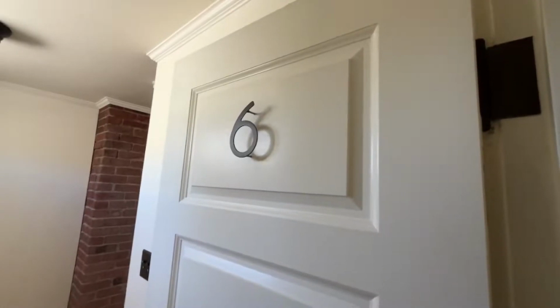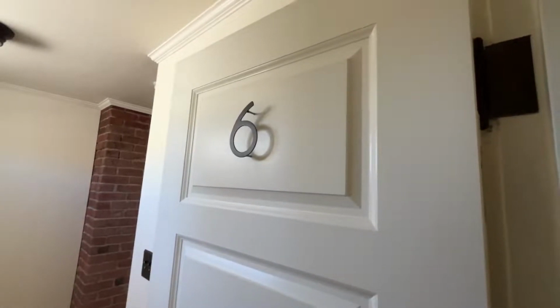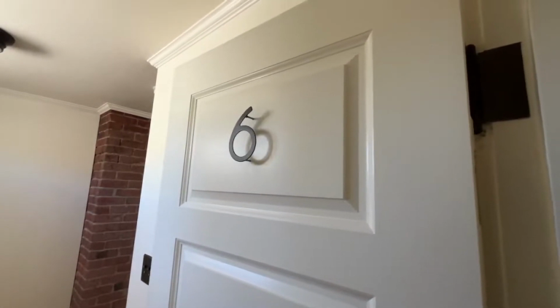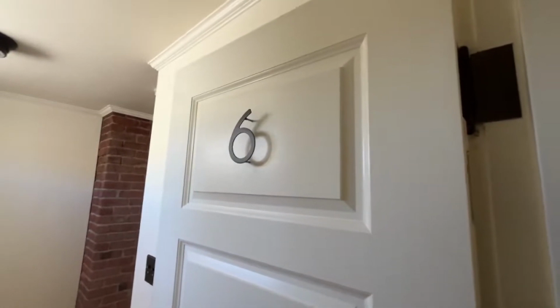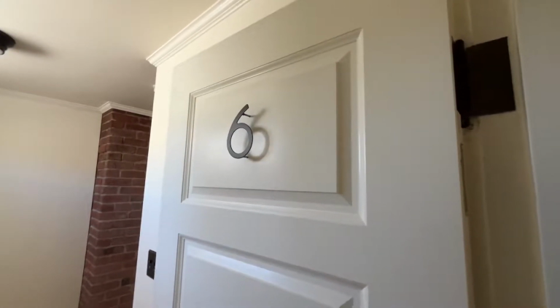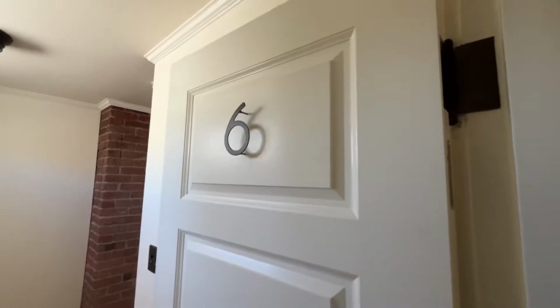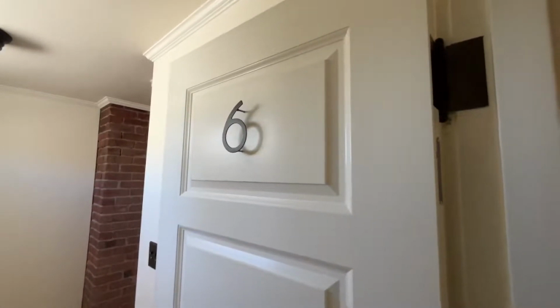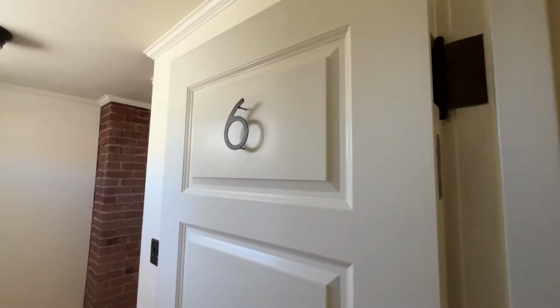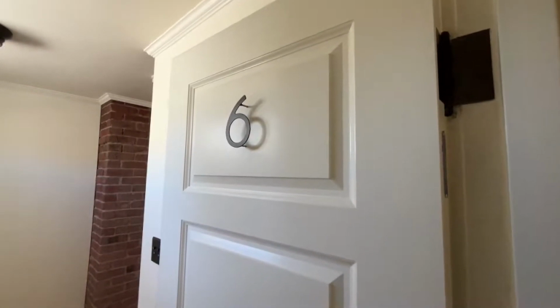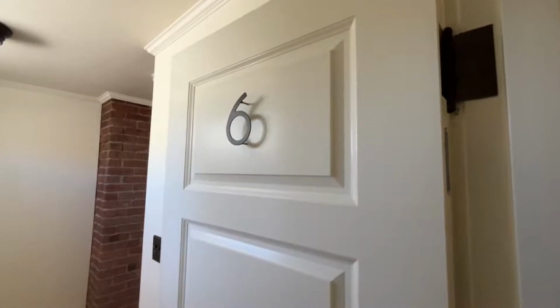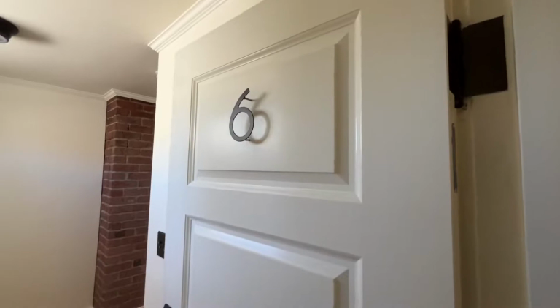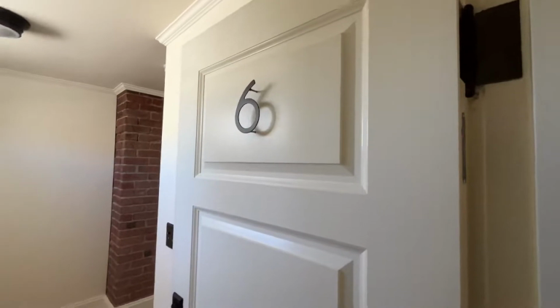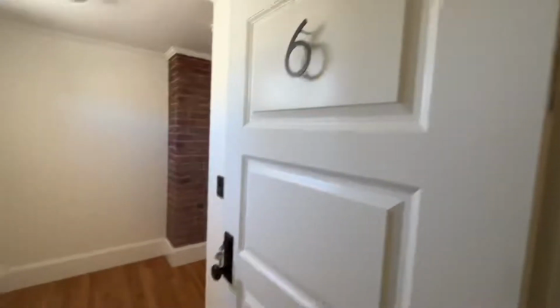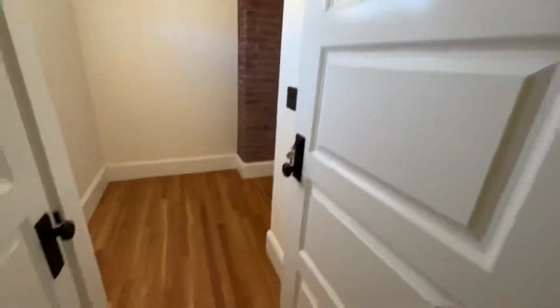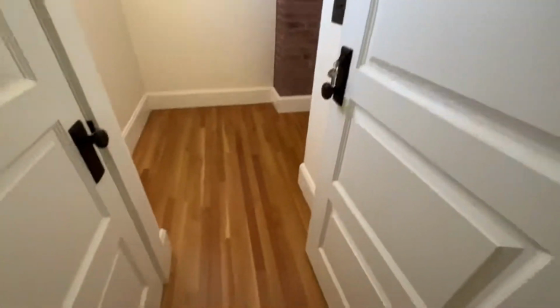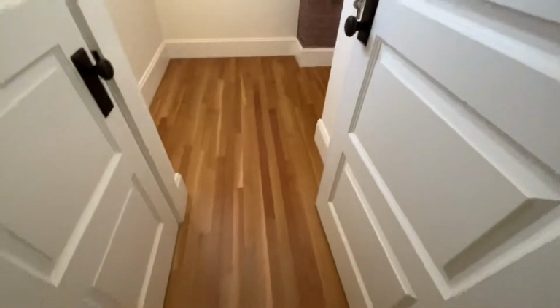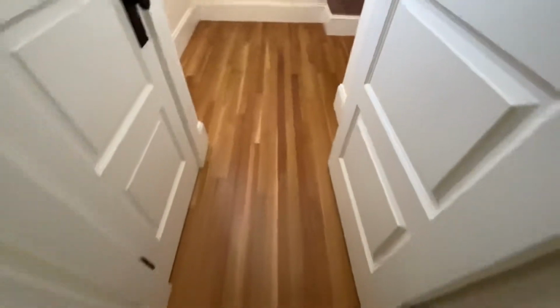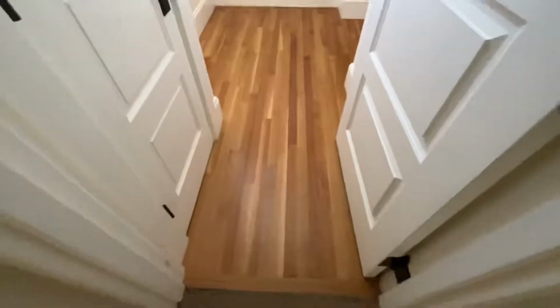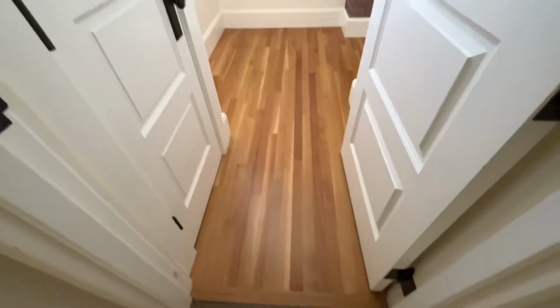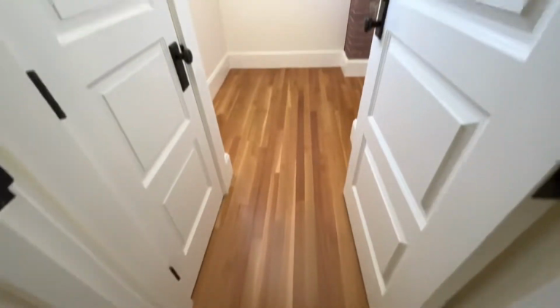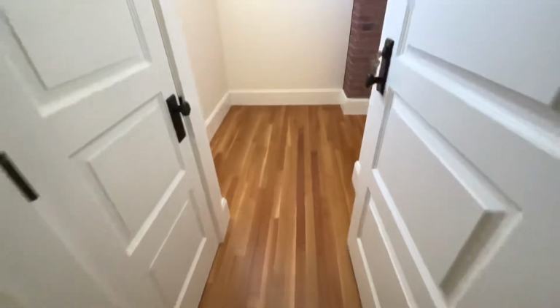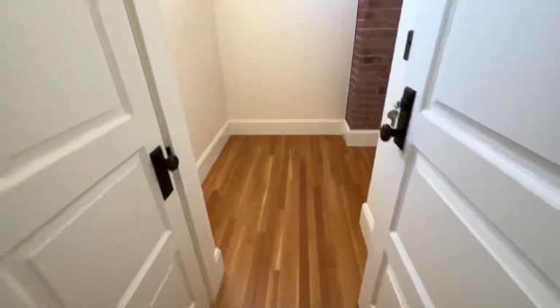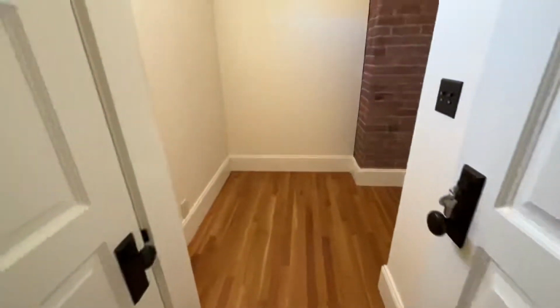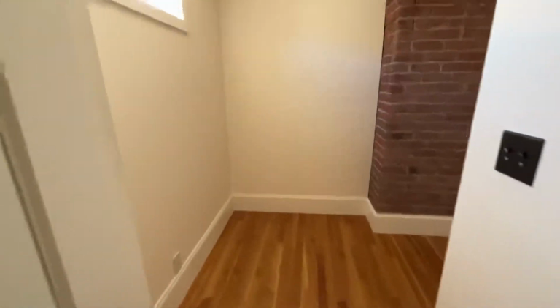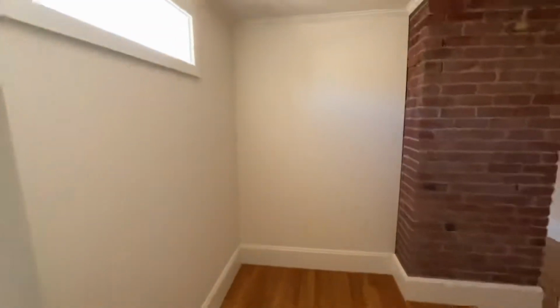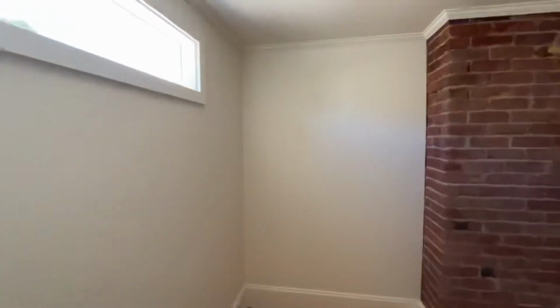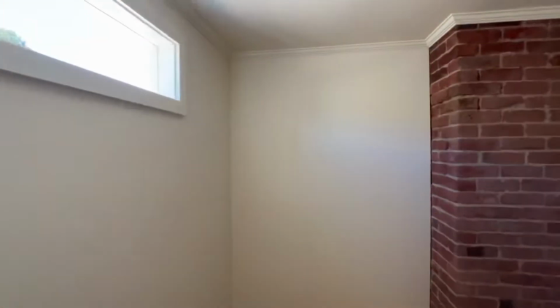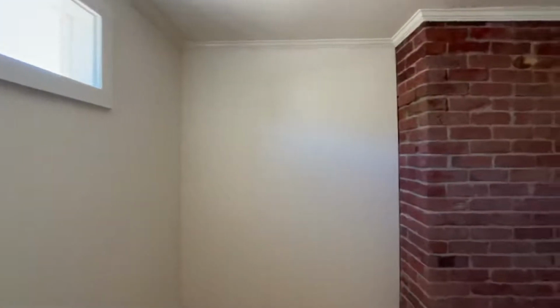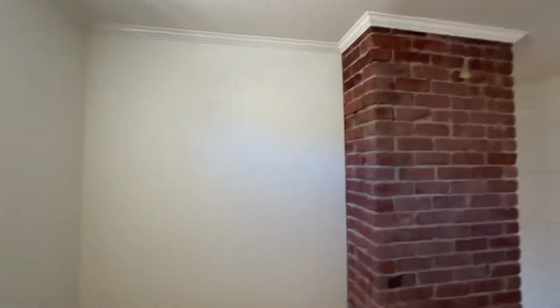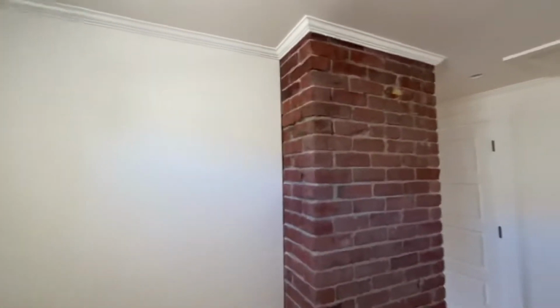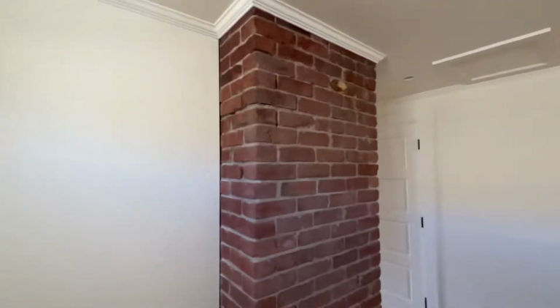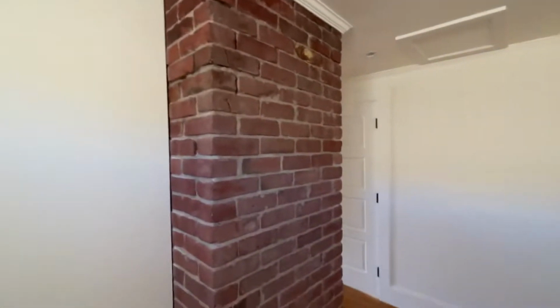This is a video tour of unit number six at 2301 Scott. This is a junior one bedroom. As you enter the apartment, you have this lovely hallway with exposed brick.